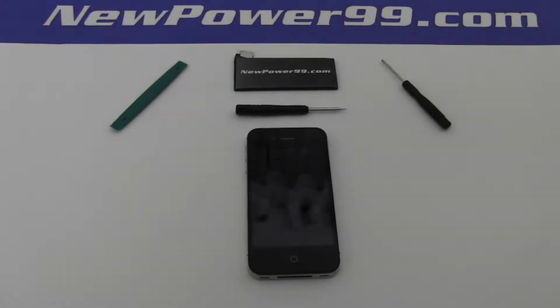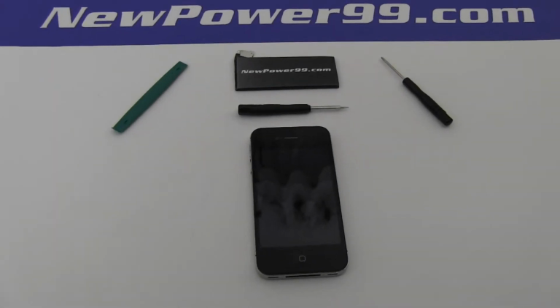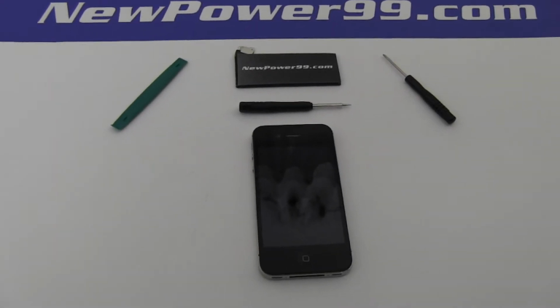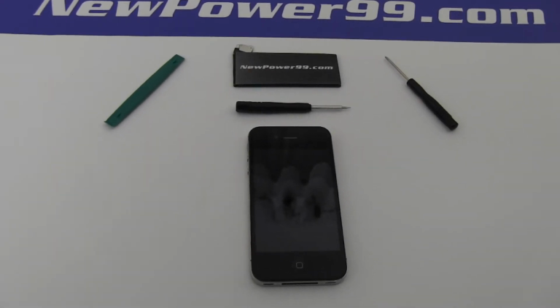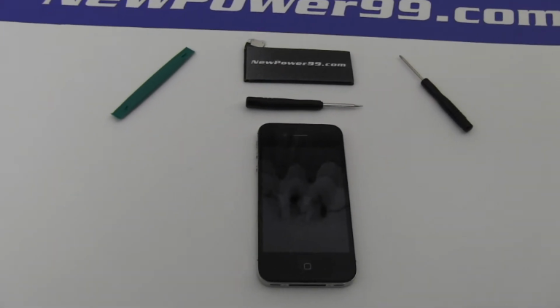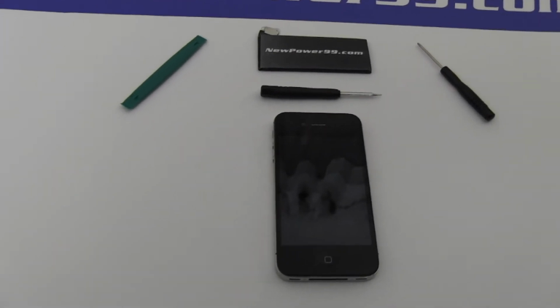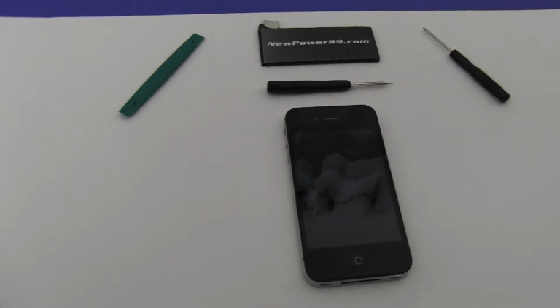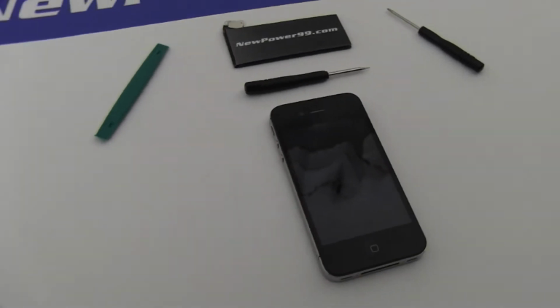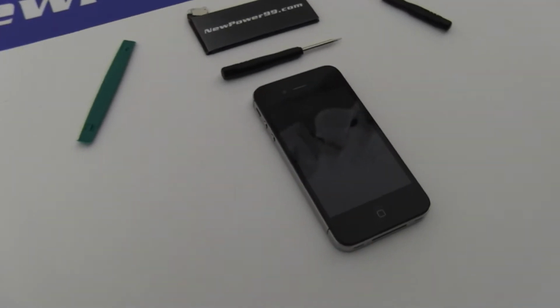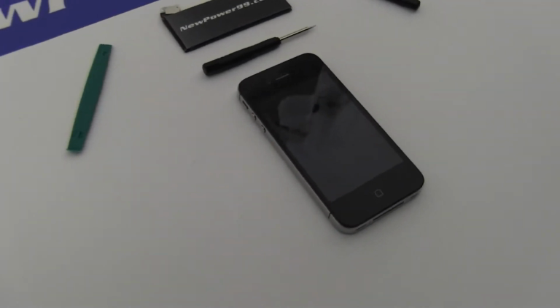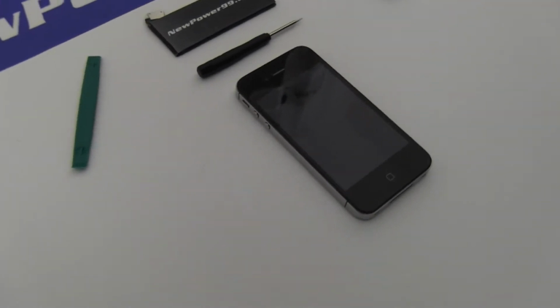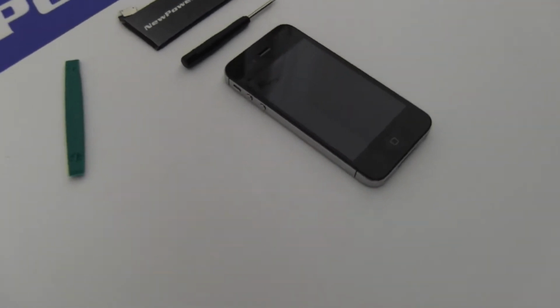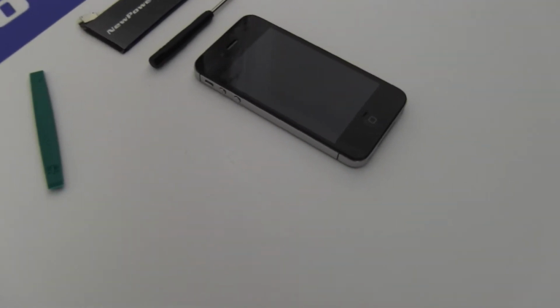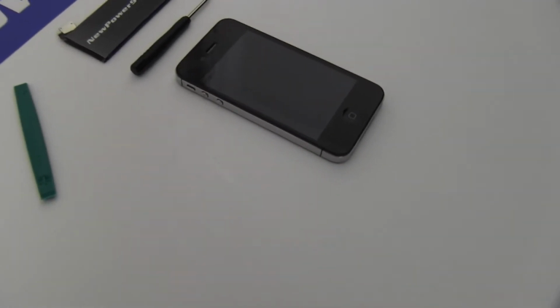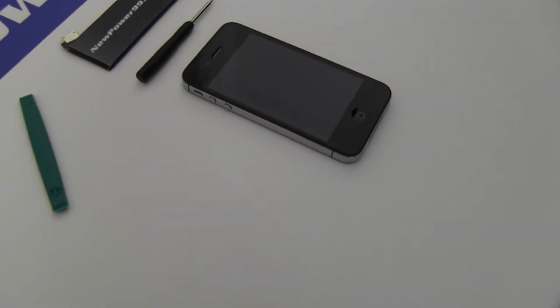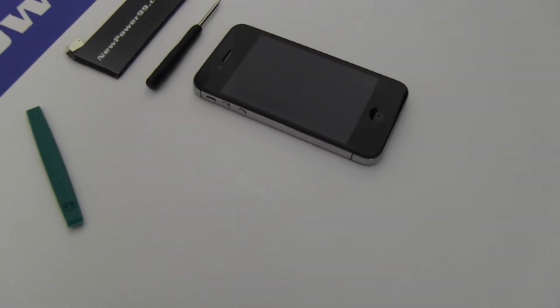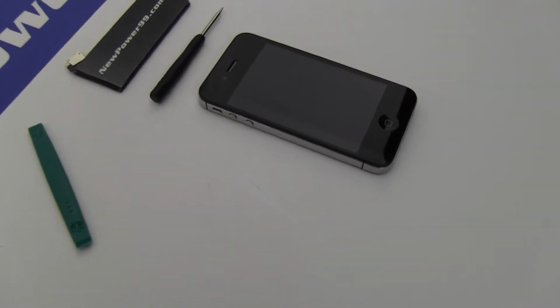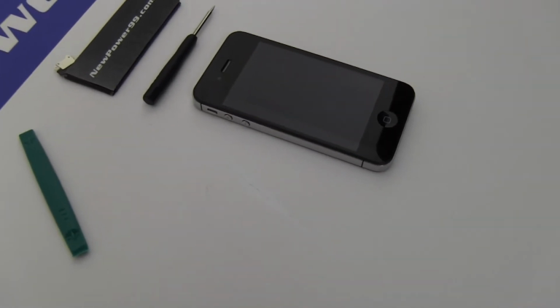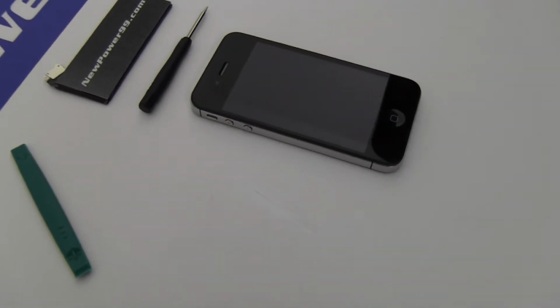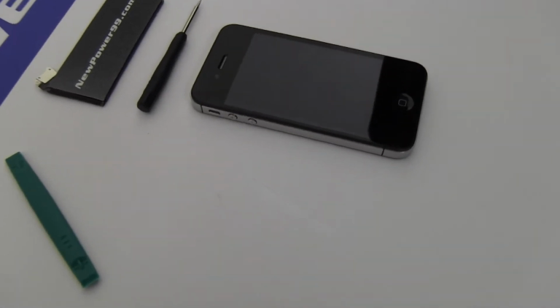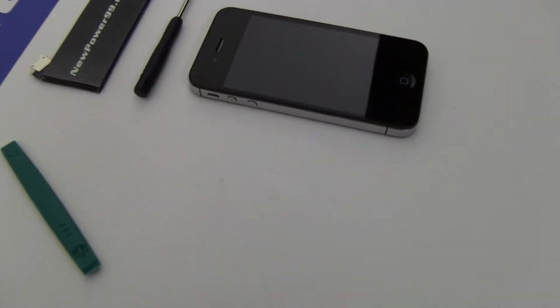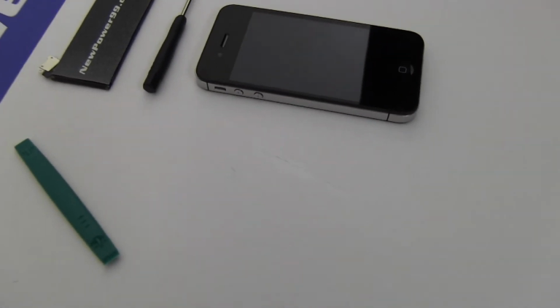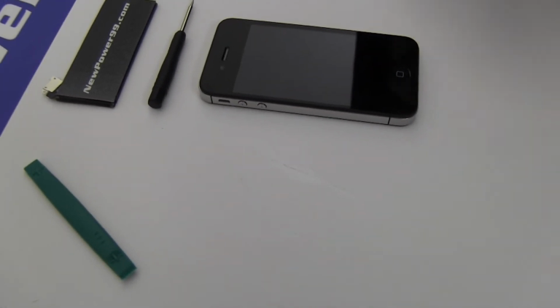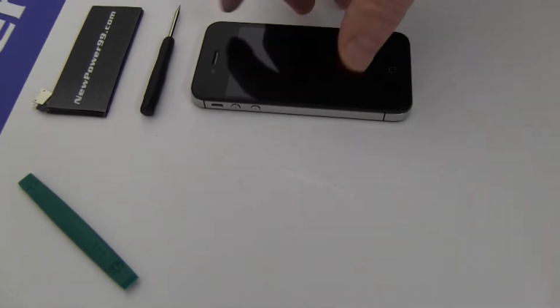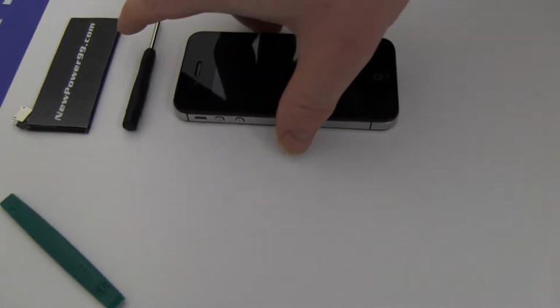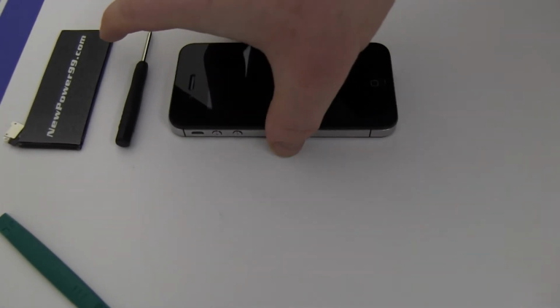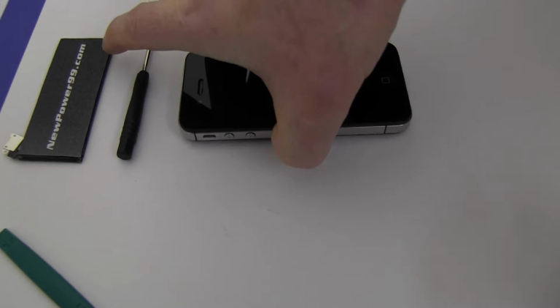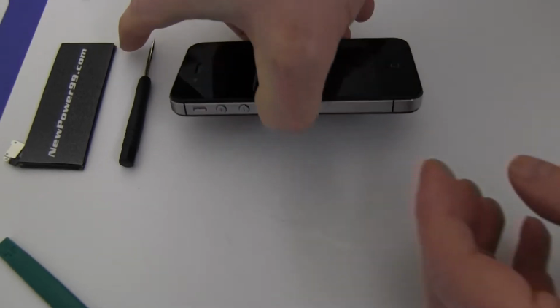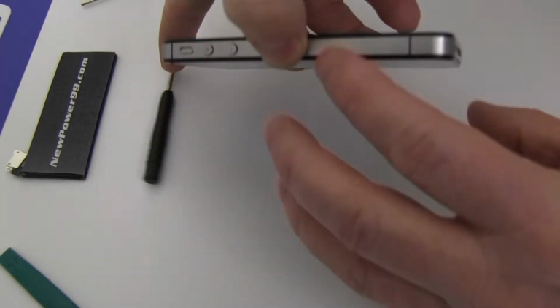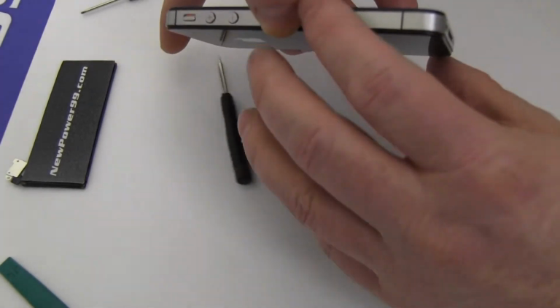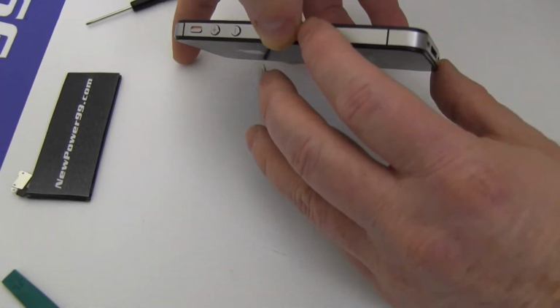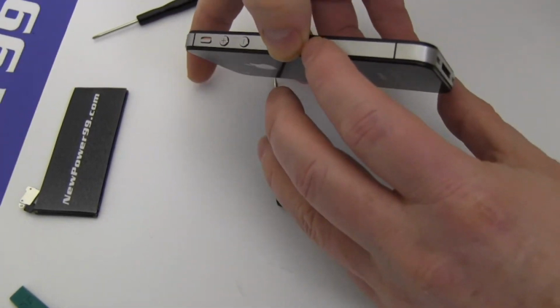Begin by removing the two screws at the base of your iPhone using the special tool provided in your kit from NewPower99.com.